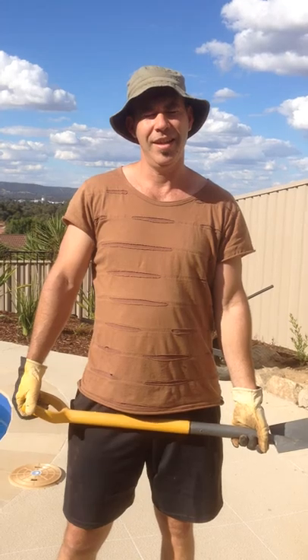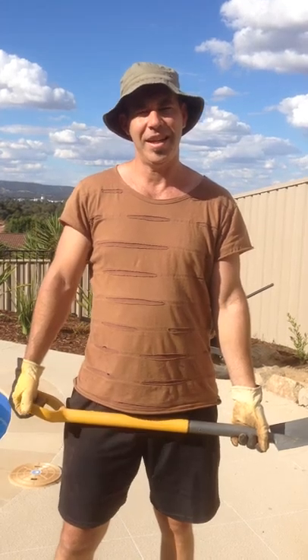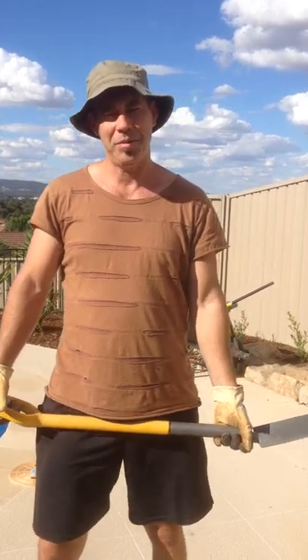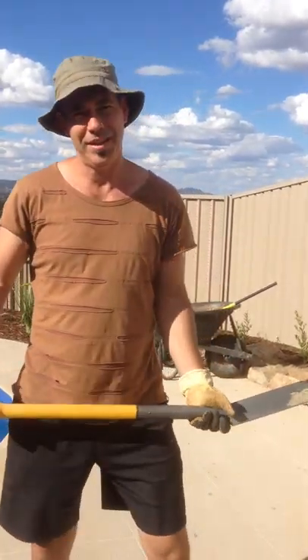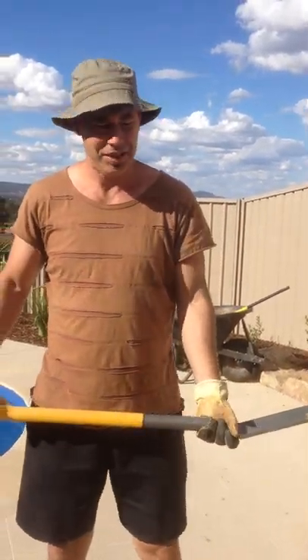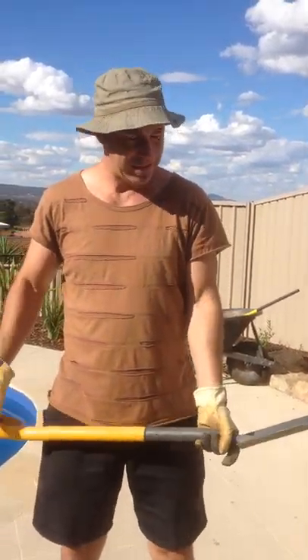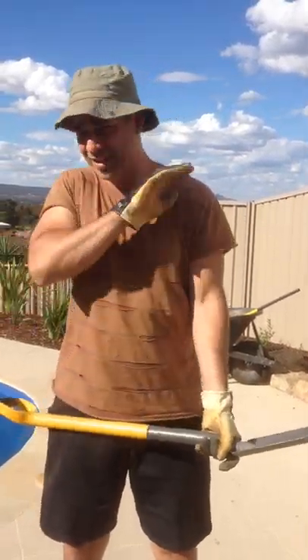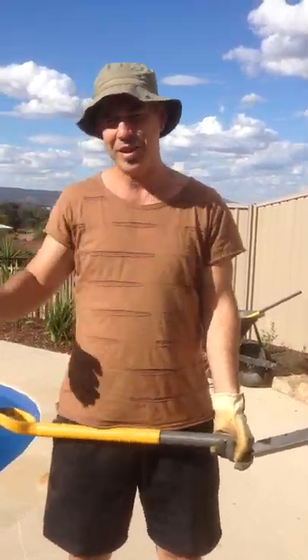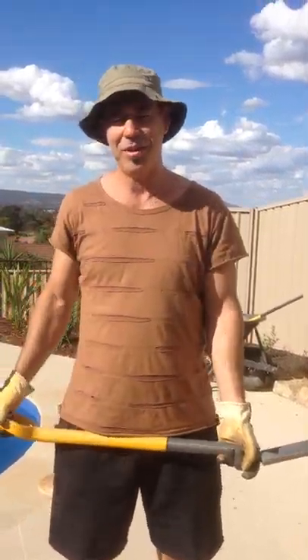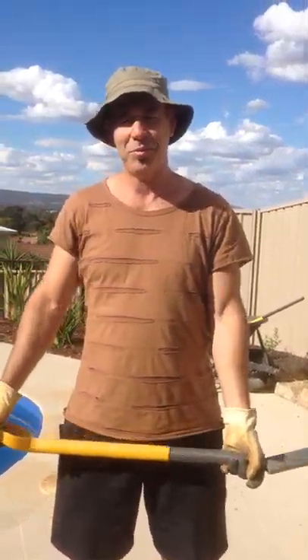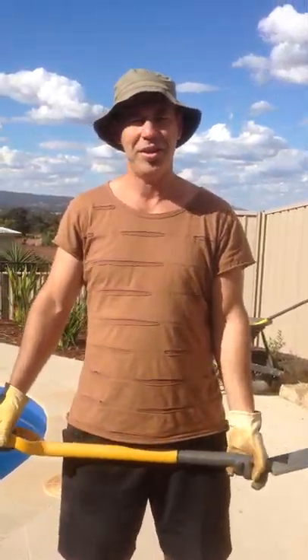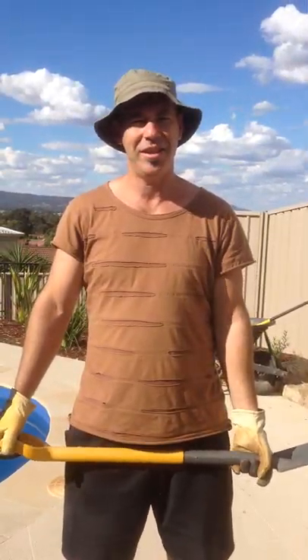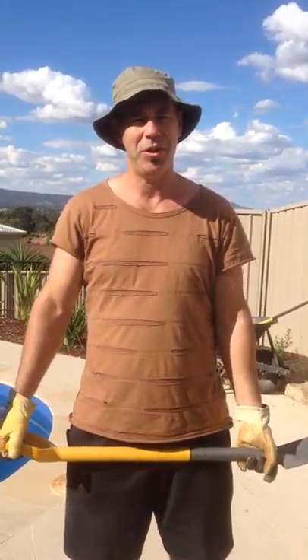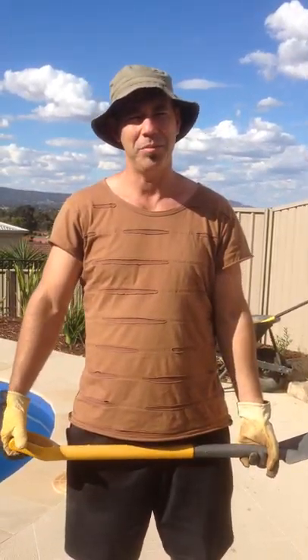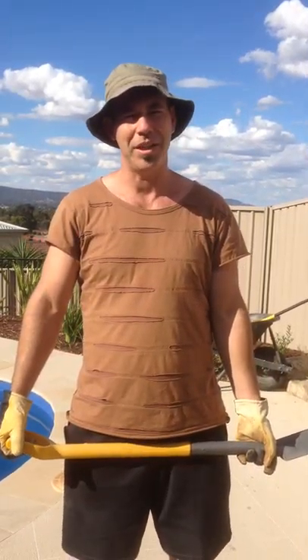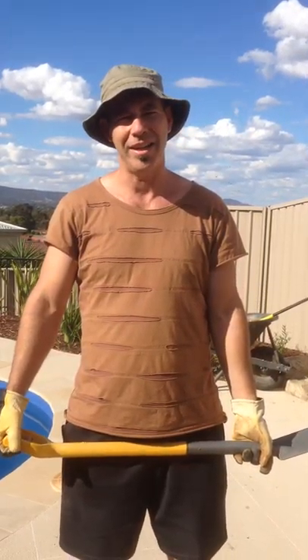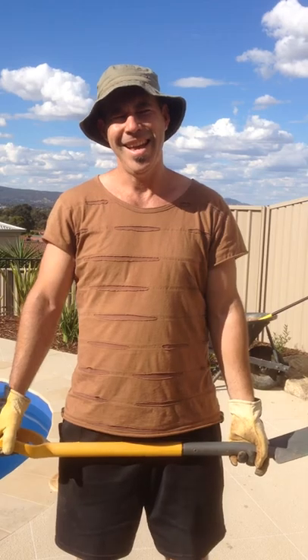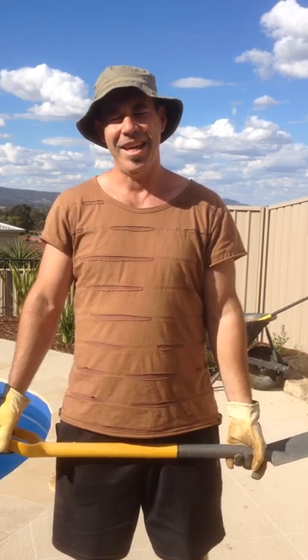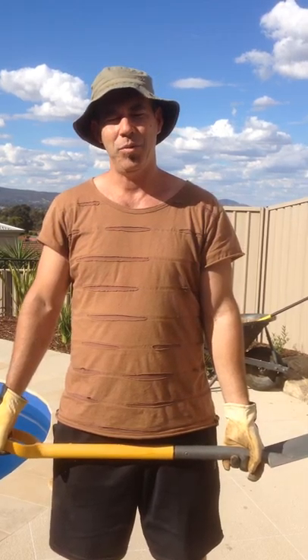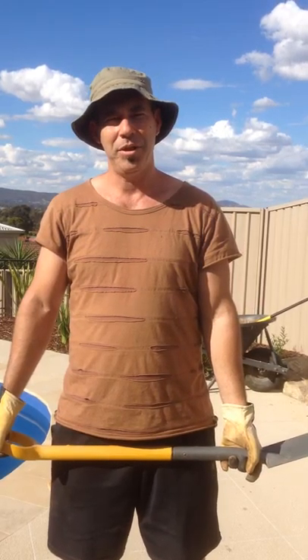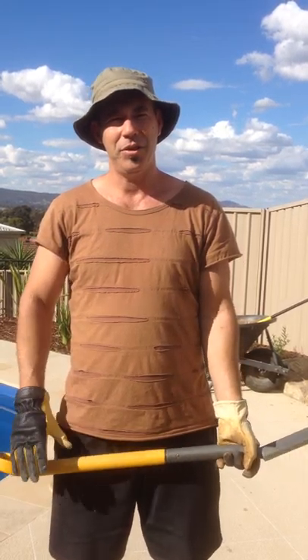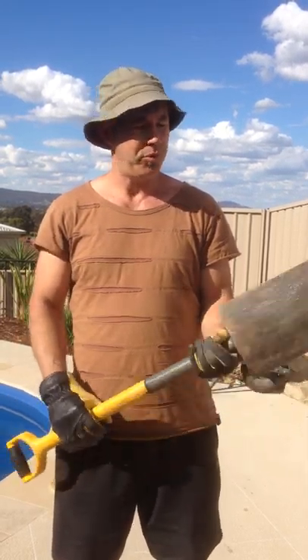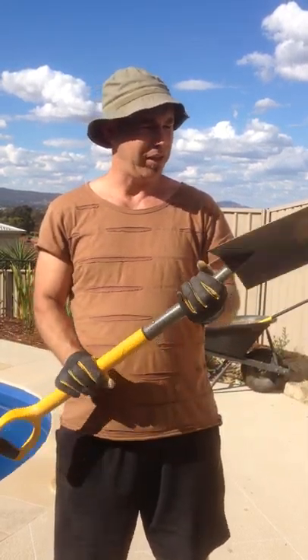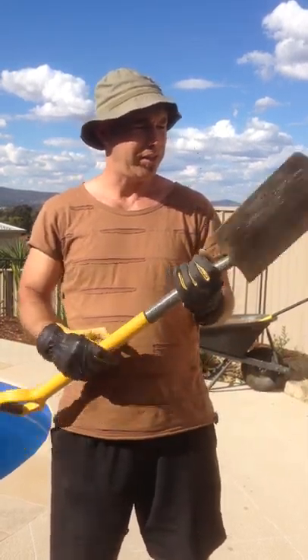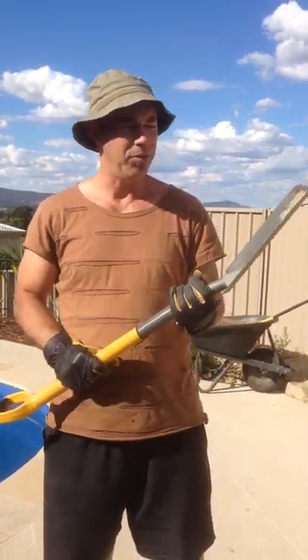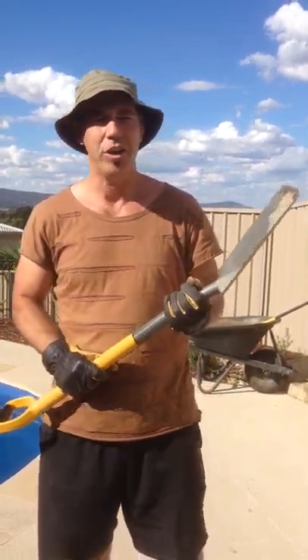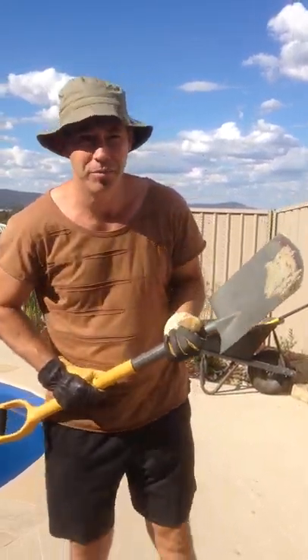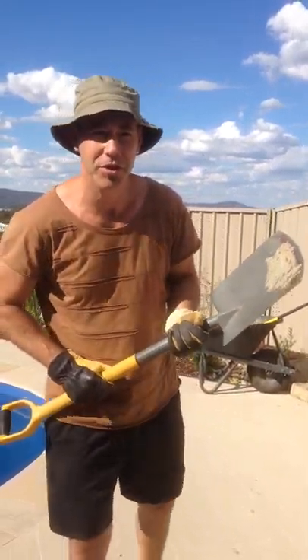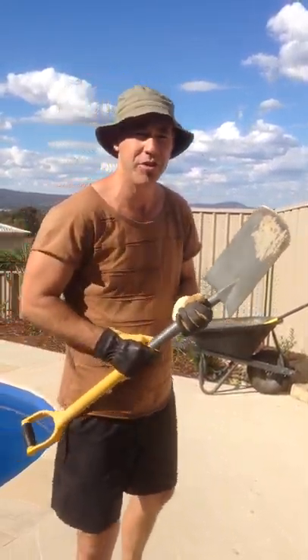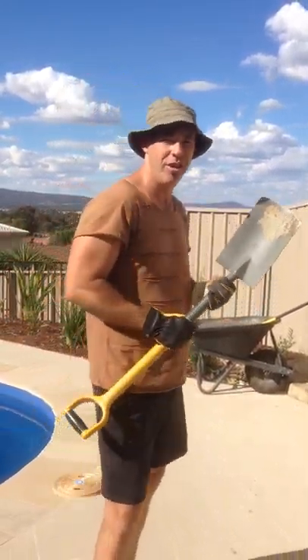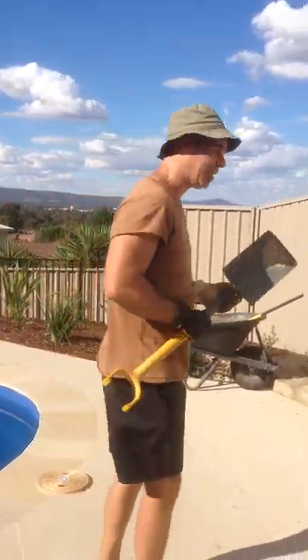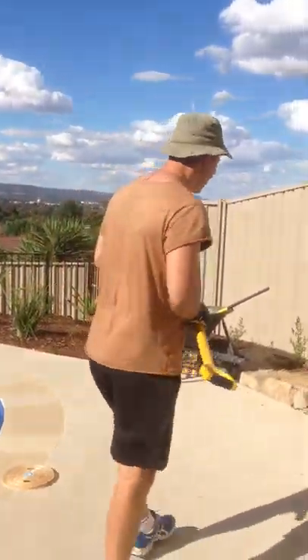G'day people, it's Dr. Saxon Selby, Chiropractor and PhD, and today we're doing some gardening and we're going to be doing some shoveling. So we're going to go over some do's and don'ts of shoveling.